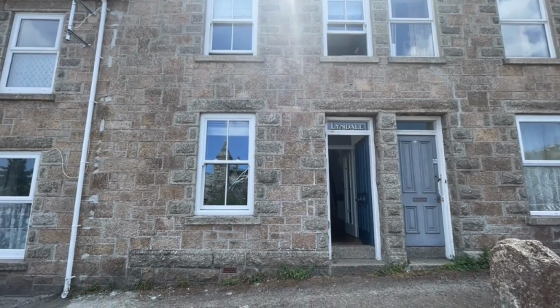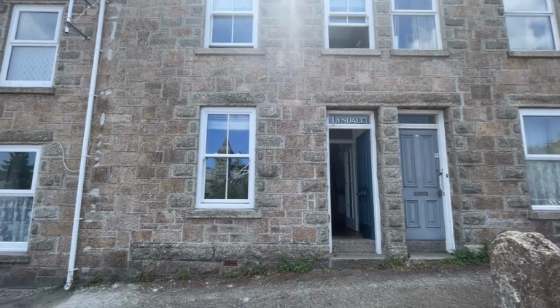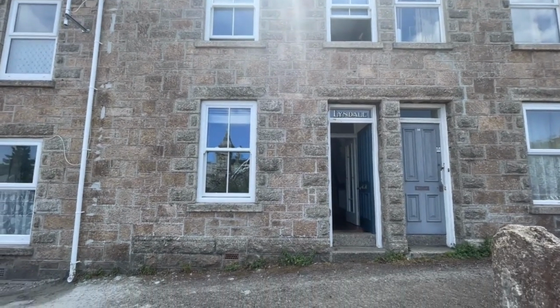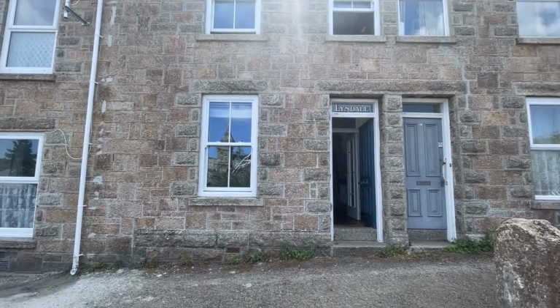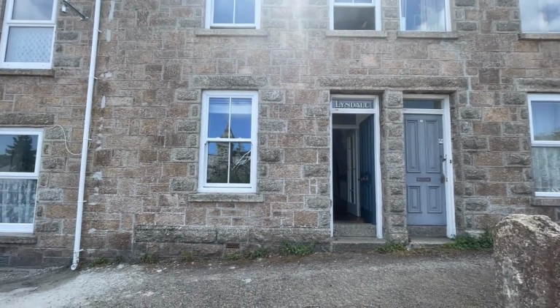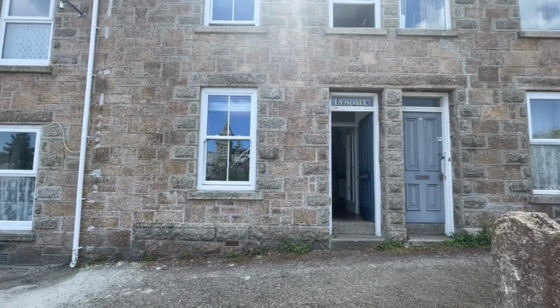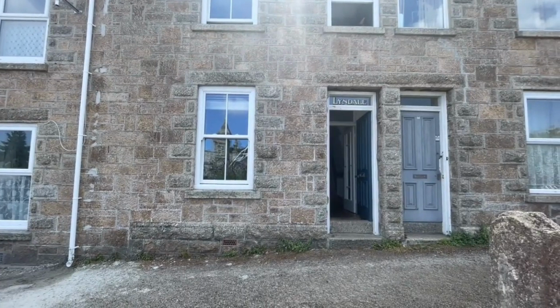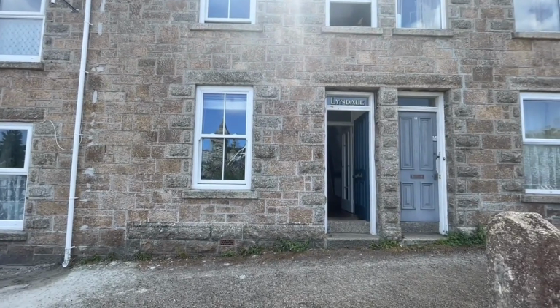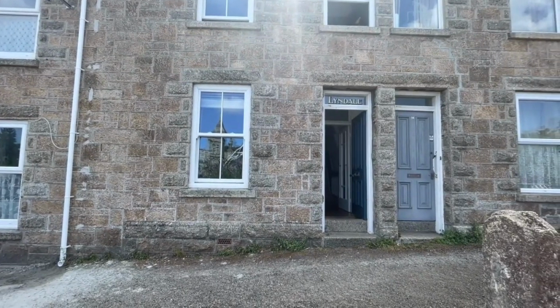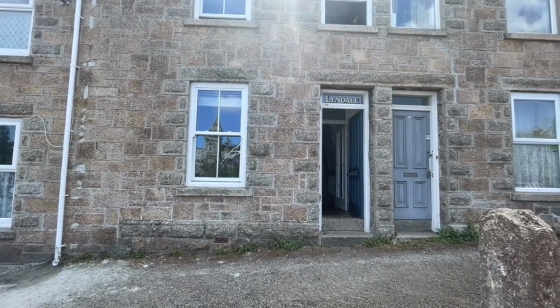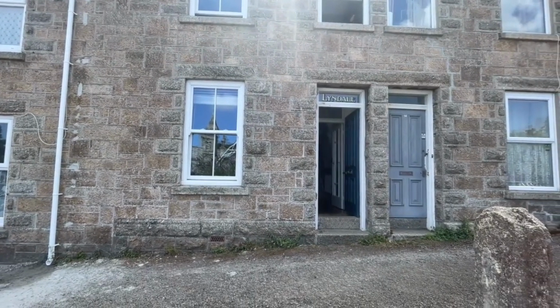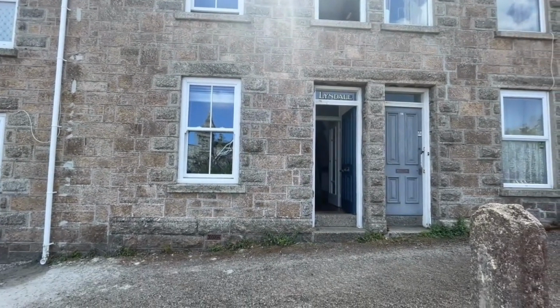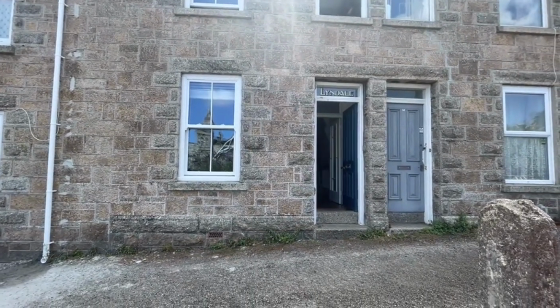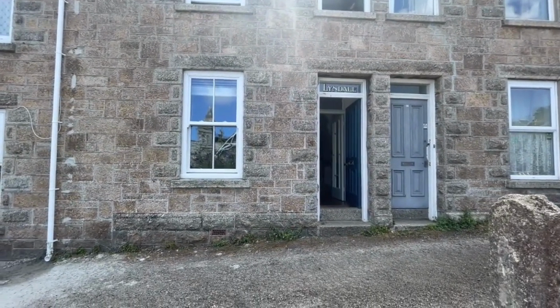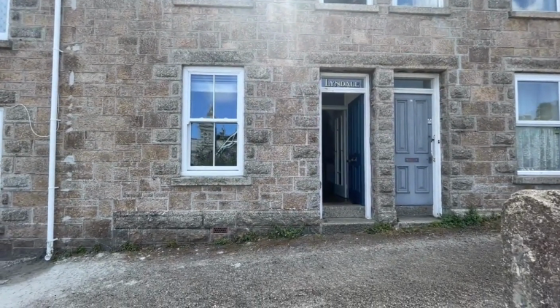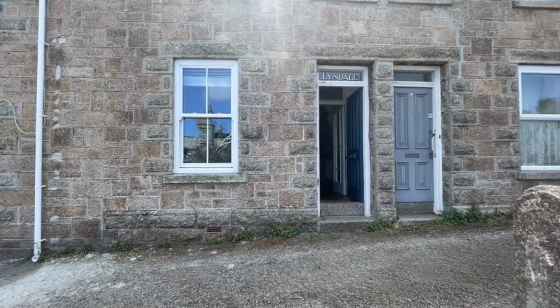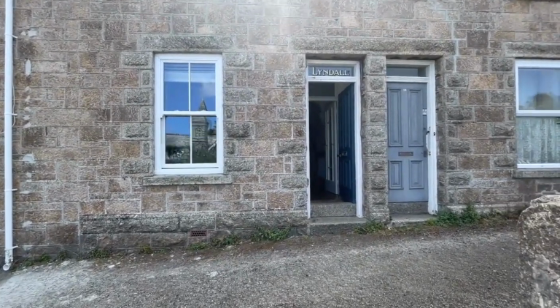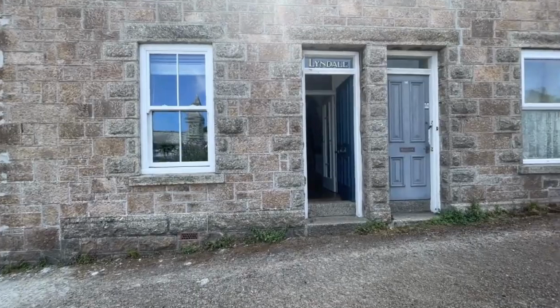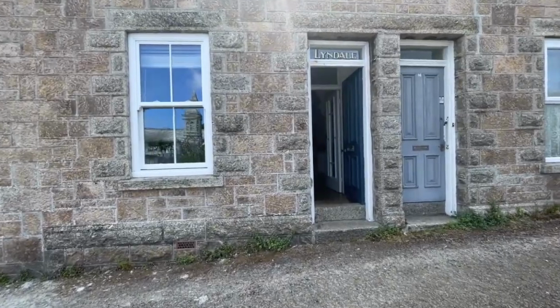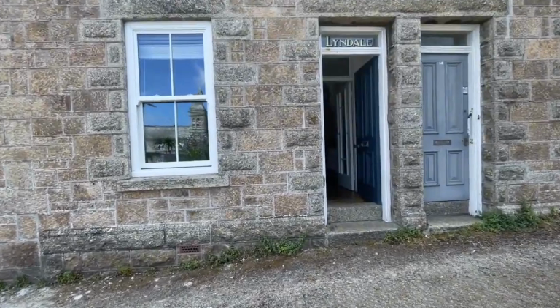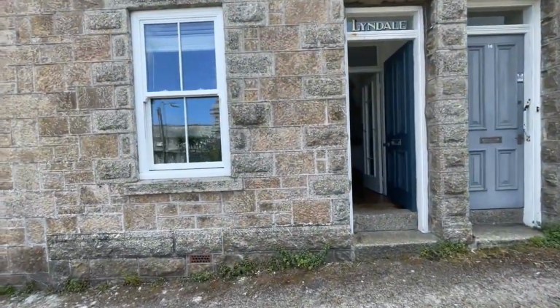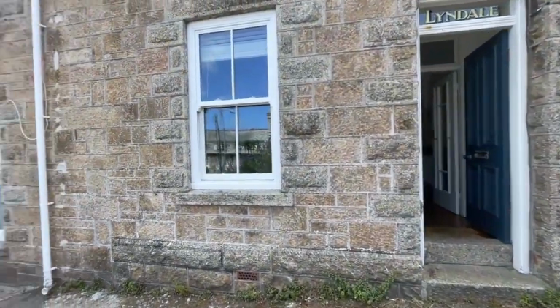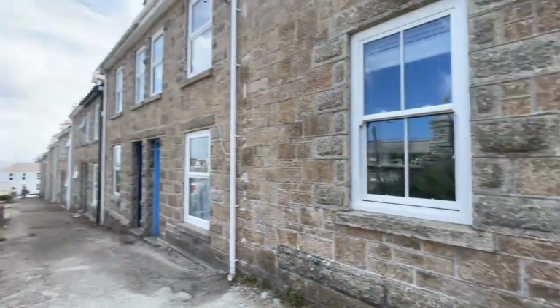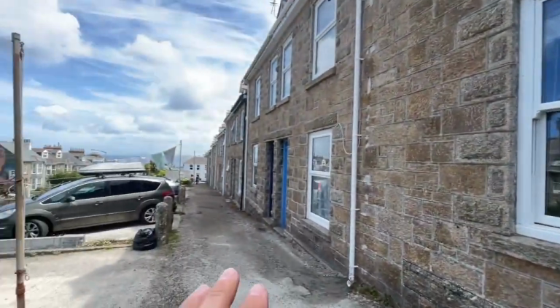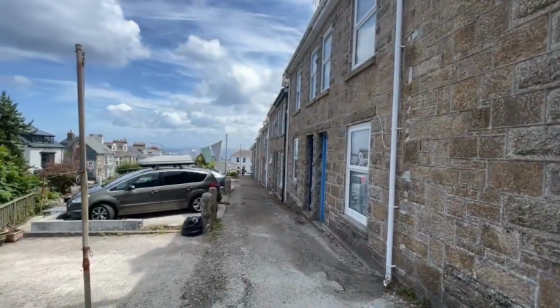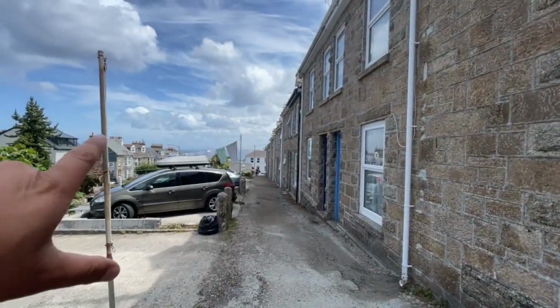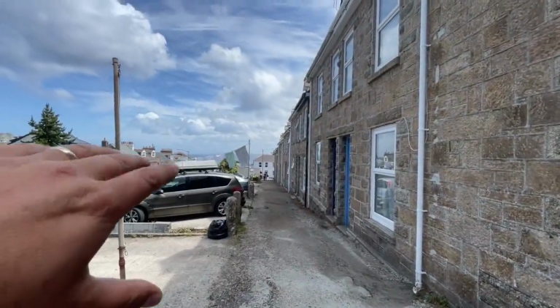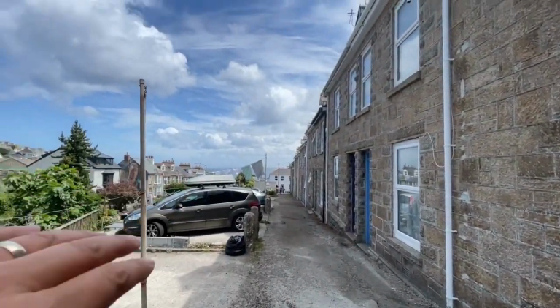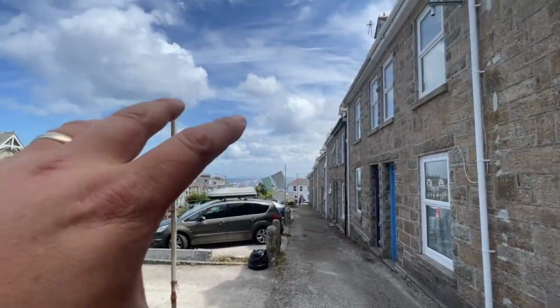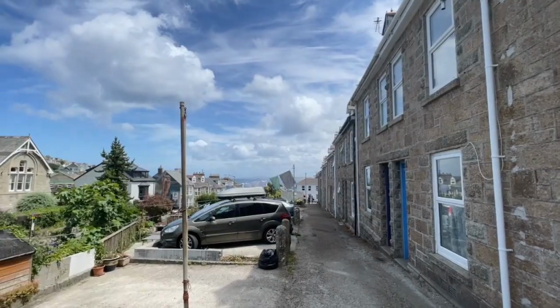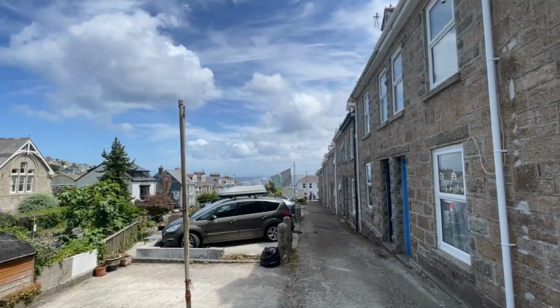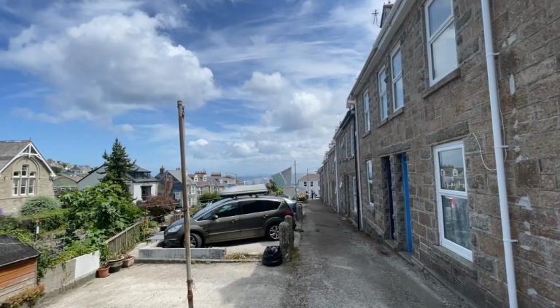We're going to have a quick look today at this cracking little three-bedroom terrace property in Snives. It's on Tremlith Terrace. For those of you who don't know the town, we have access down that way right into the centre of Snives. You can just see in the distance the sea.